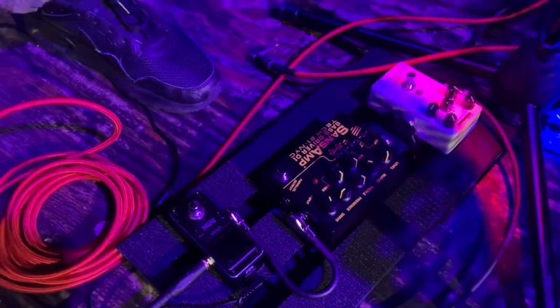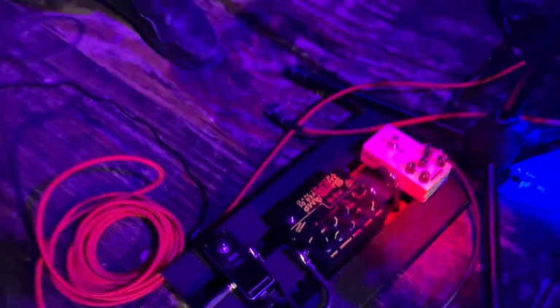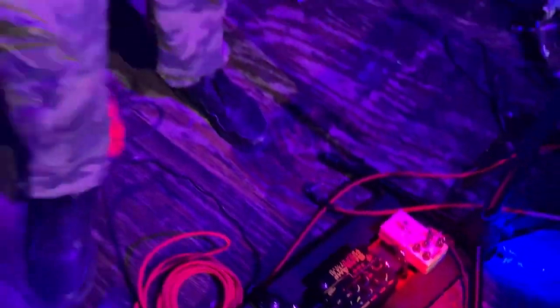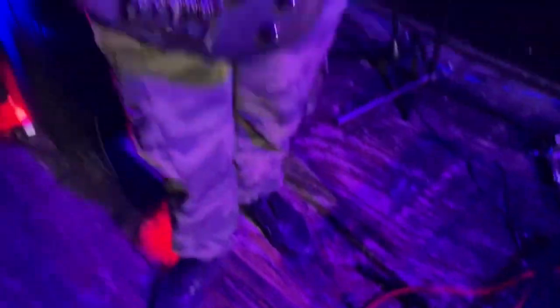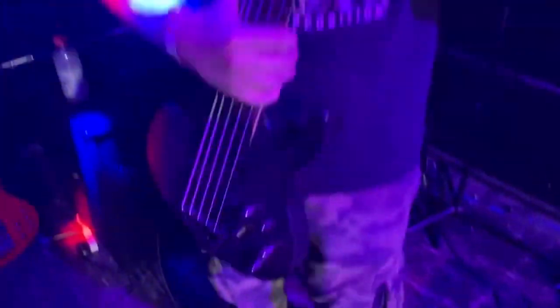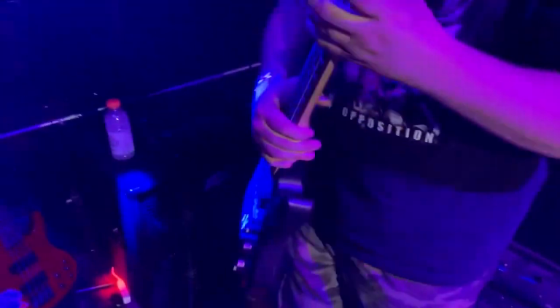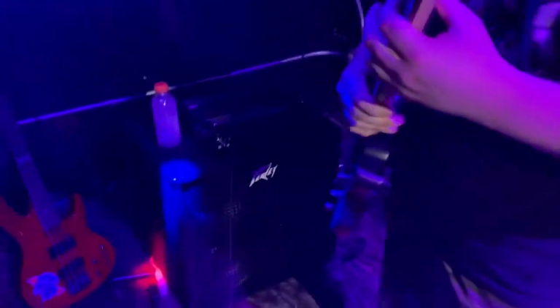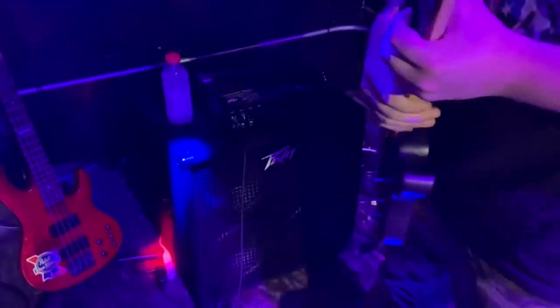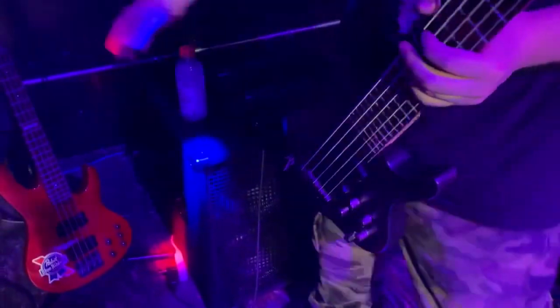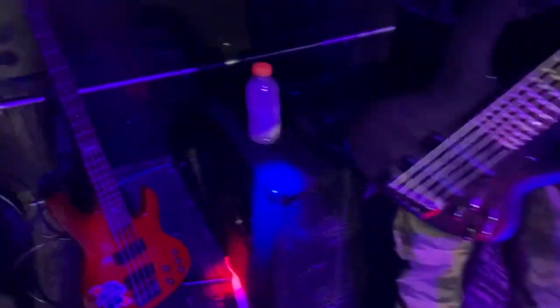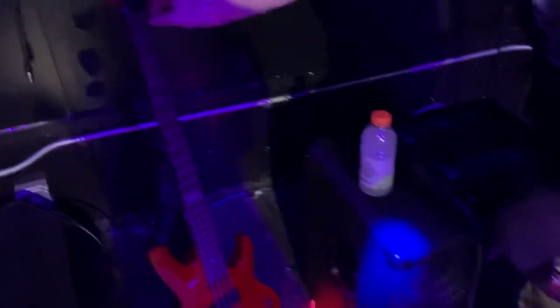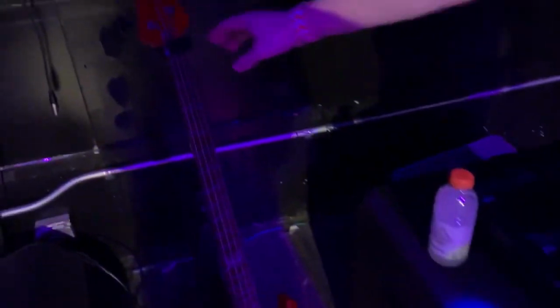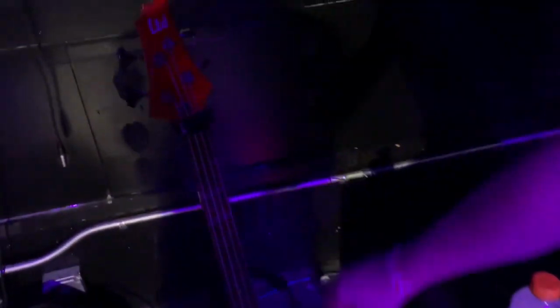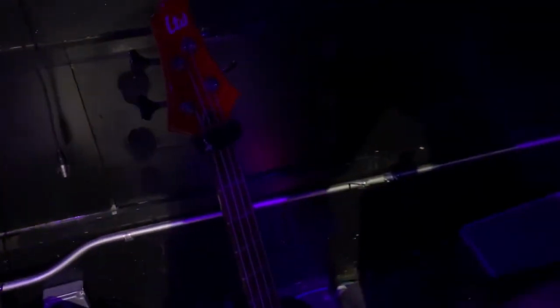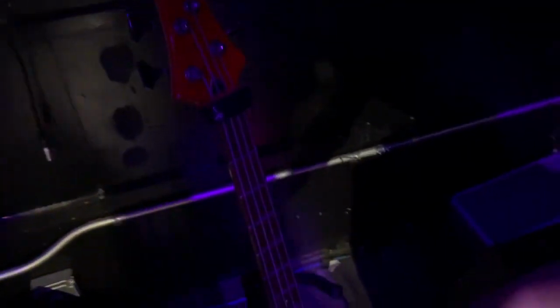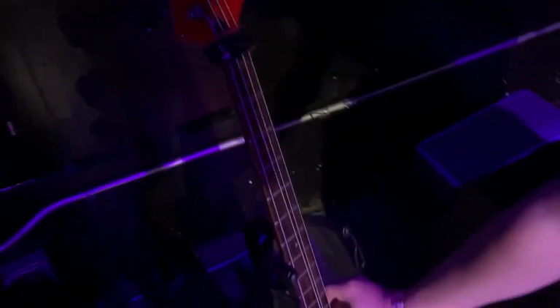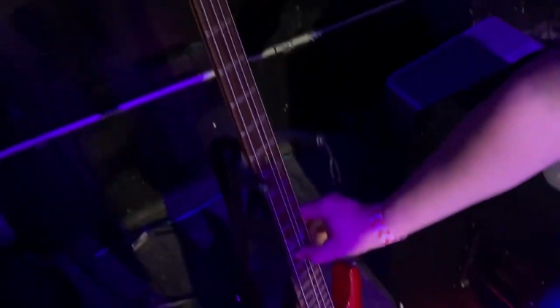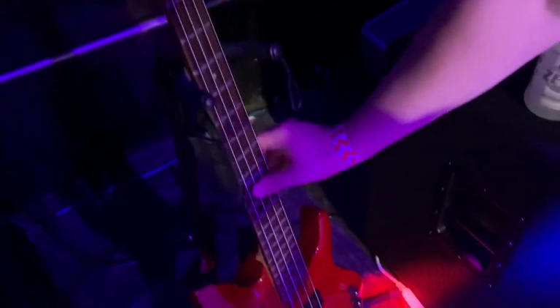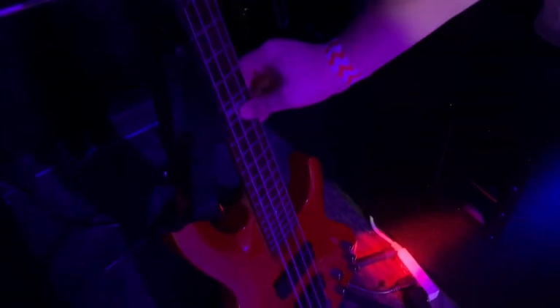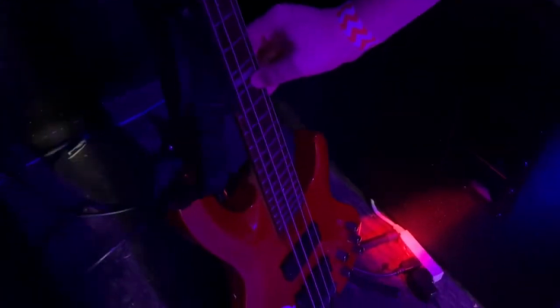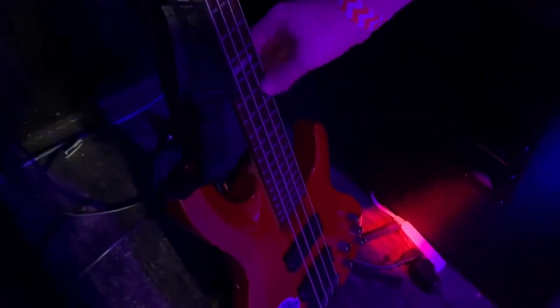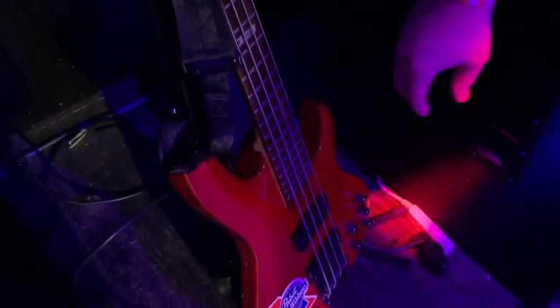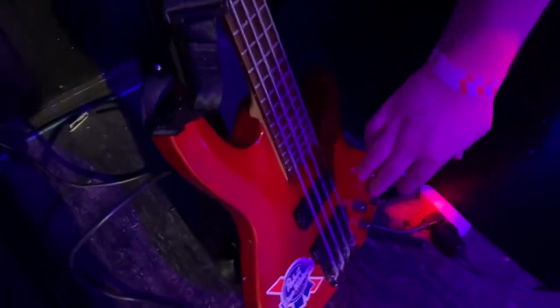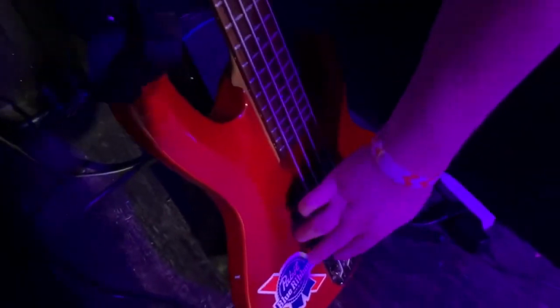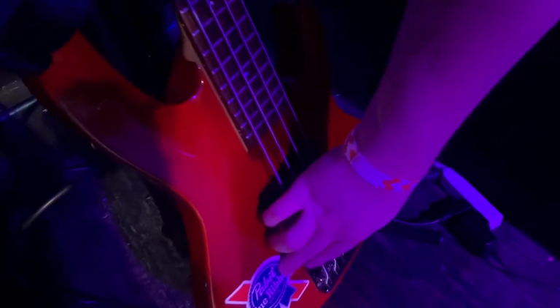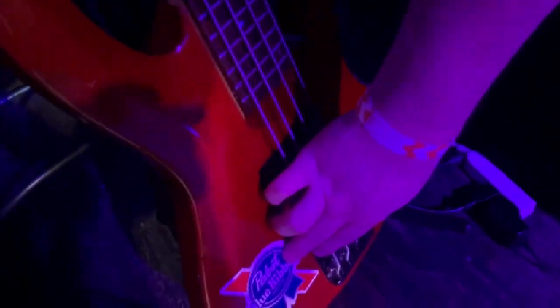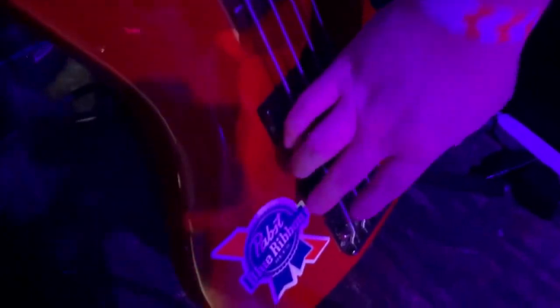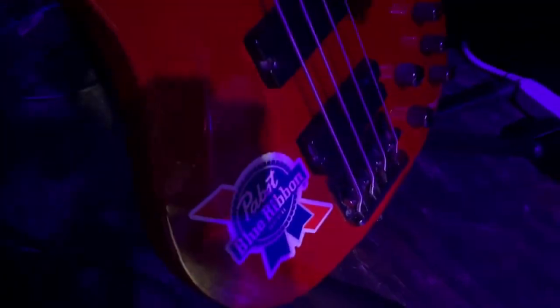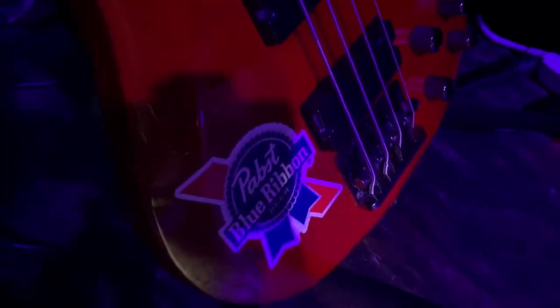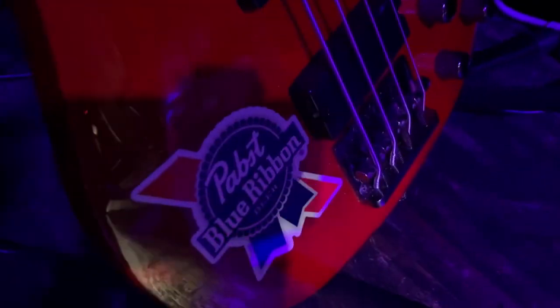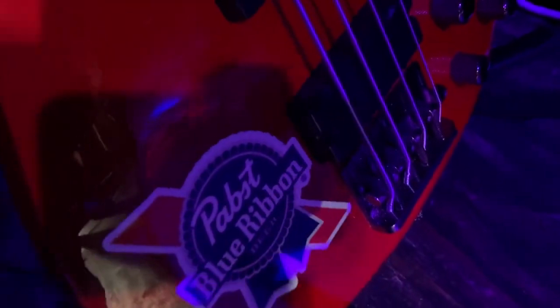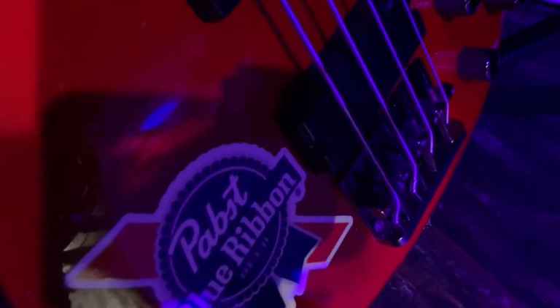And we got the other bass here, LTV B154DX with the nice little PBR sticker because, you know, I like the drink.